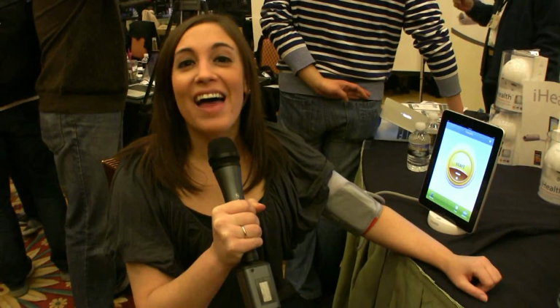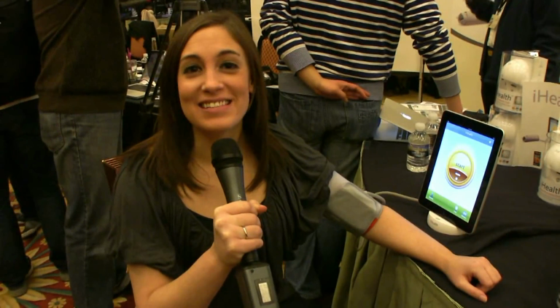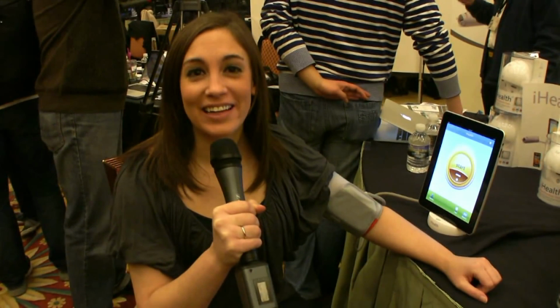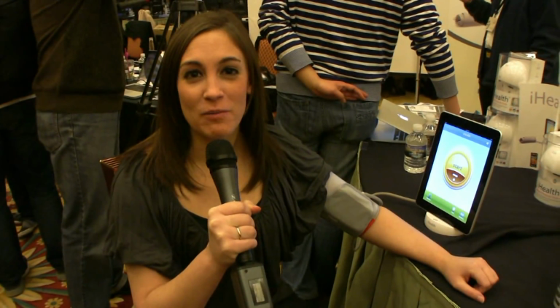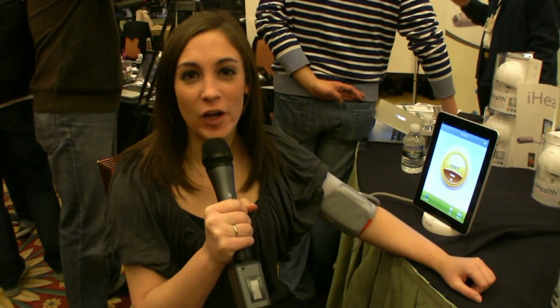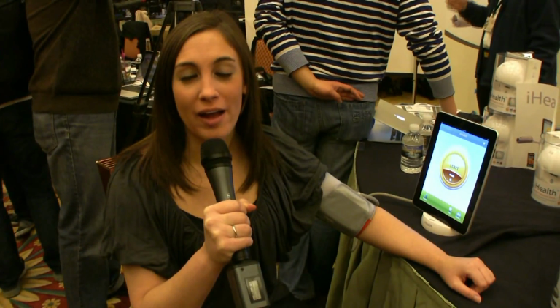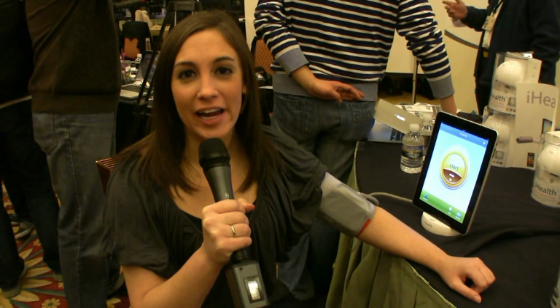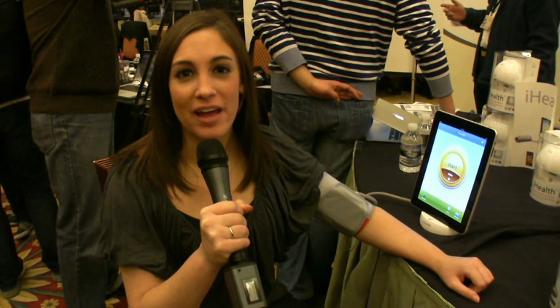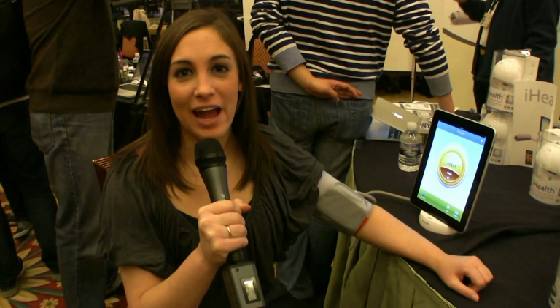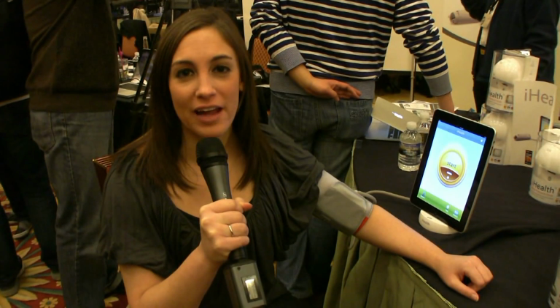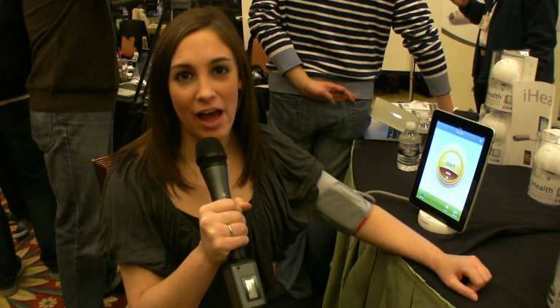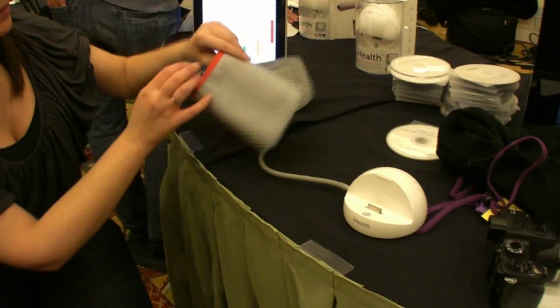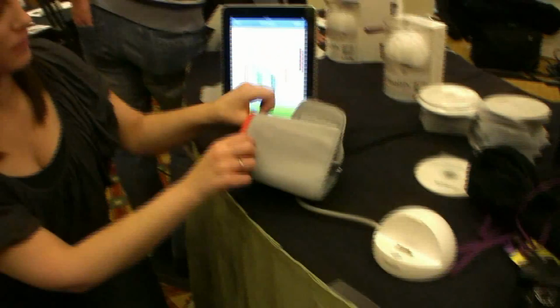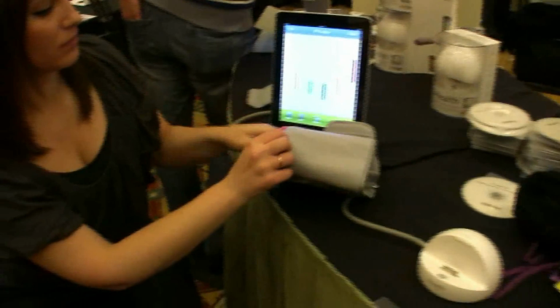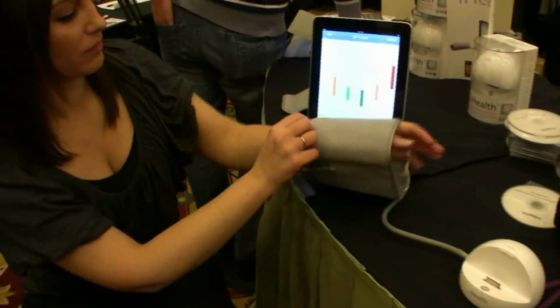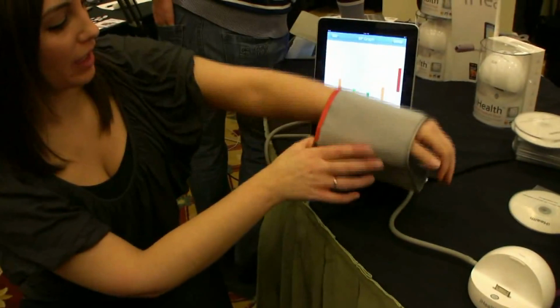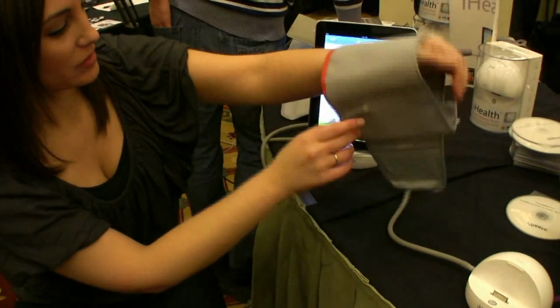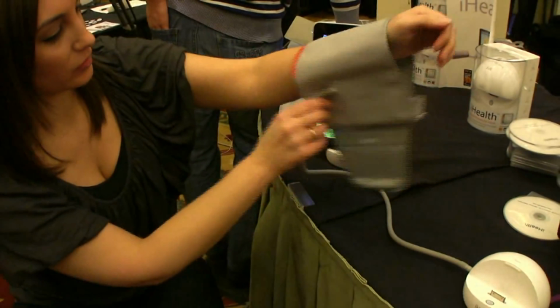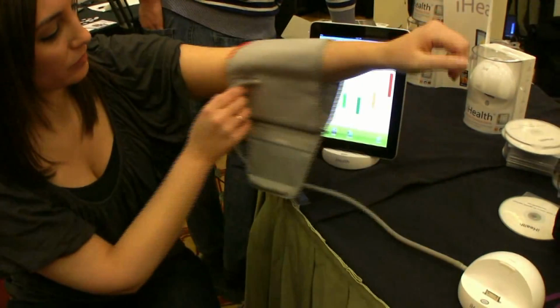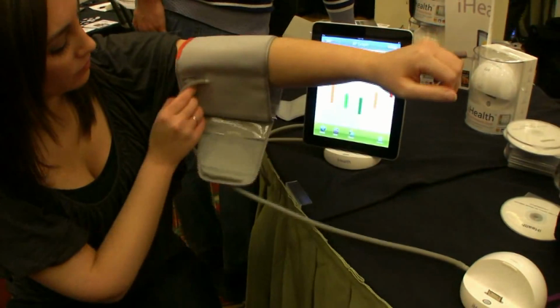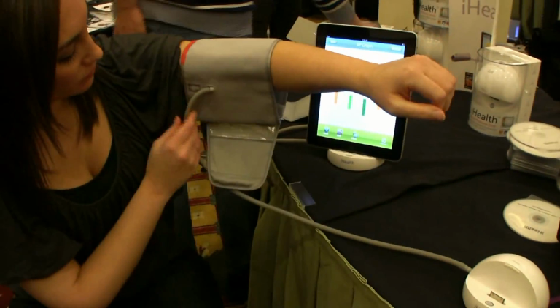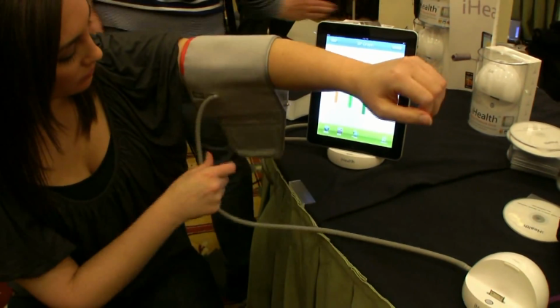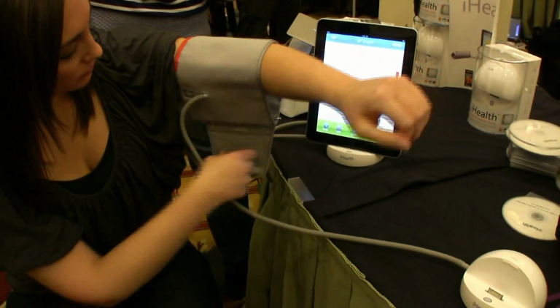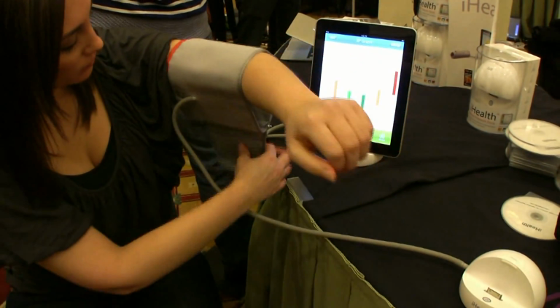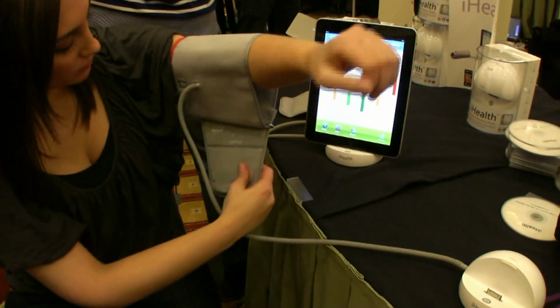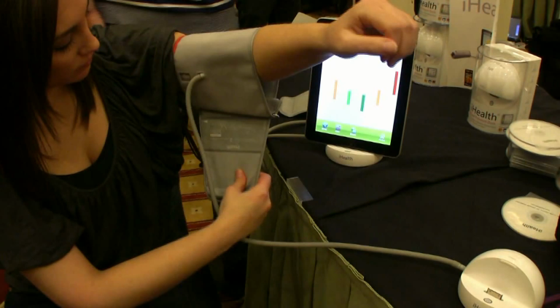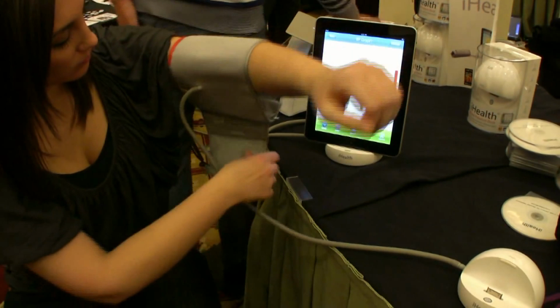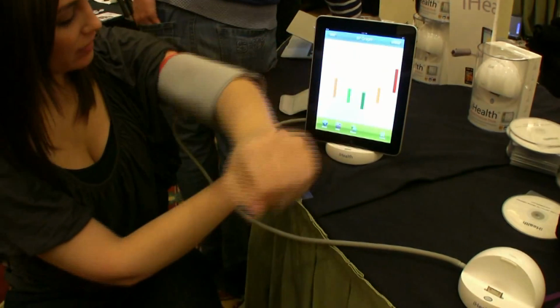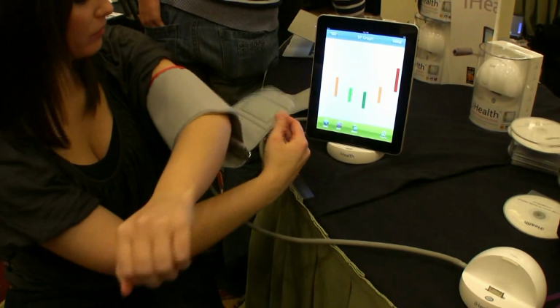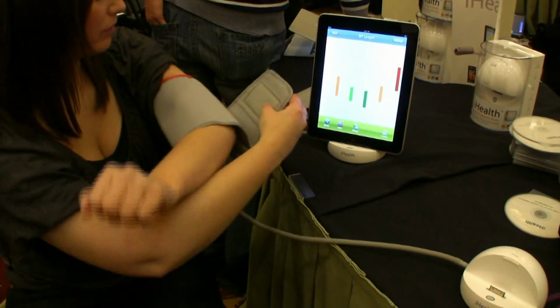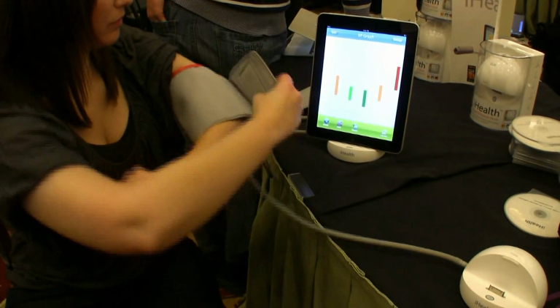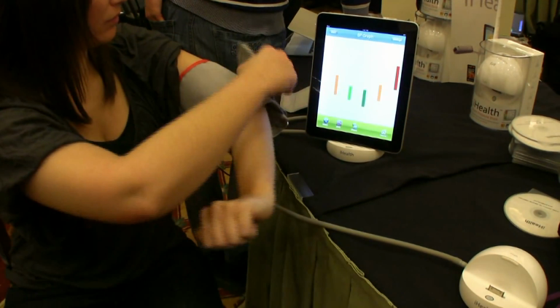This is Kelly Clay from LockerNome, and I am testing out the iHealth. The iHealth blood pressure dock is the first ever blood pressure dock that you can use with your iPad, iPod, or iPod Touch.